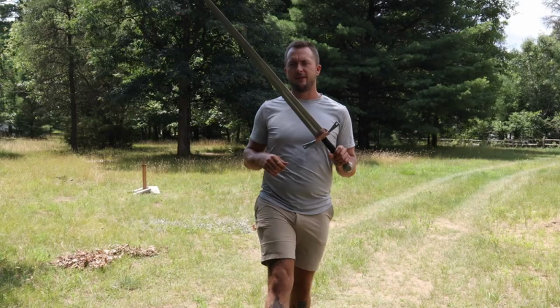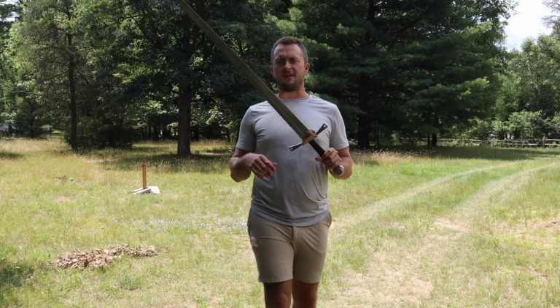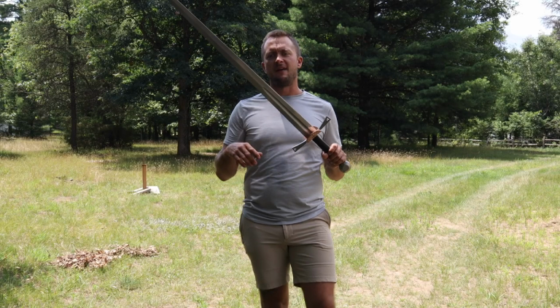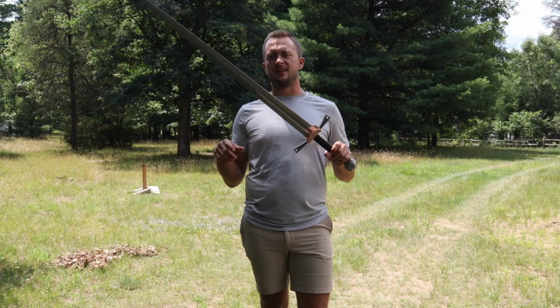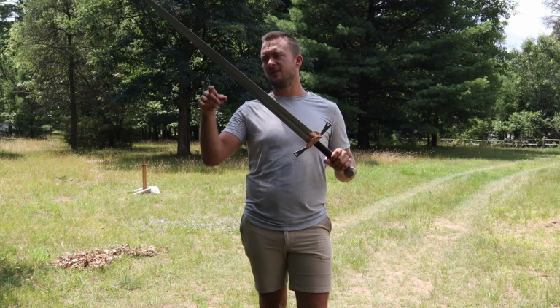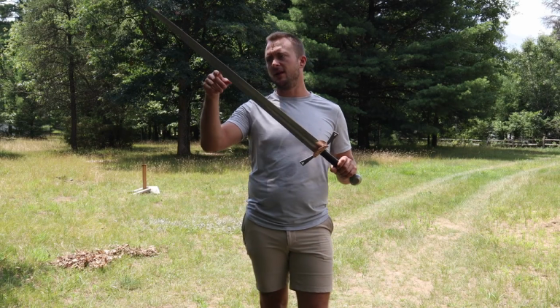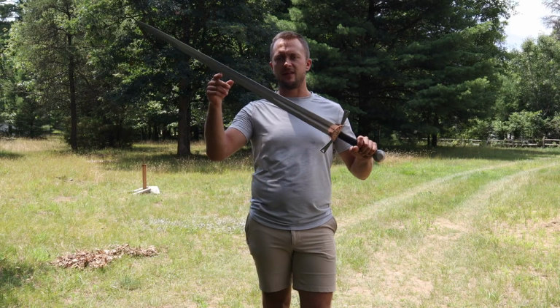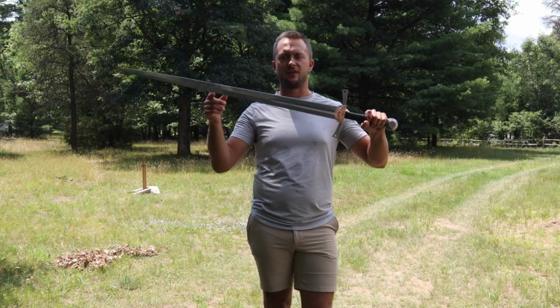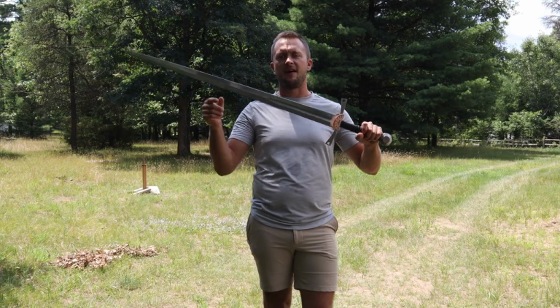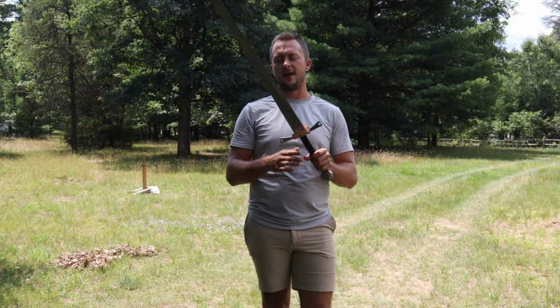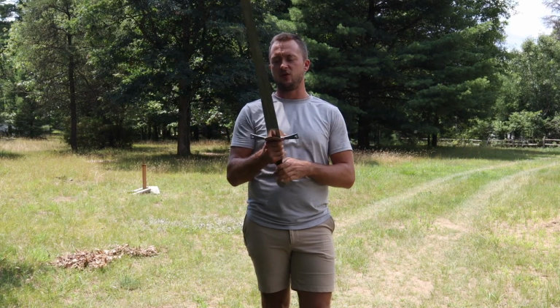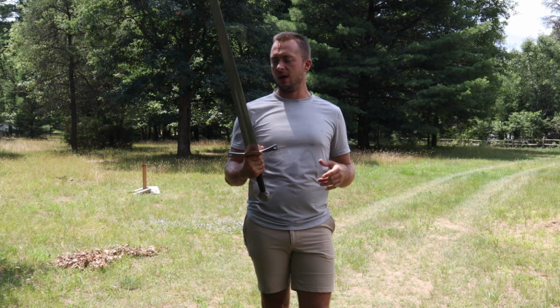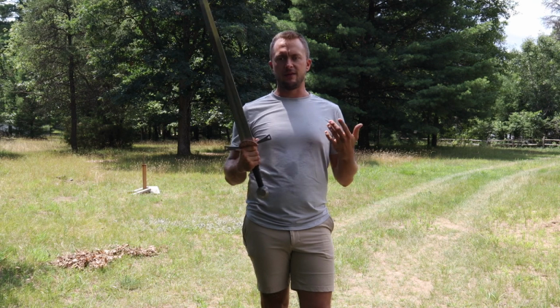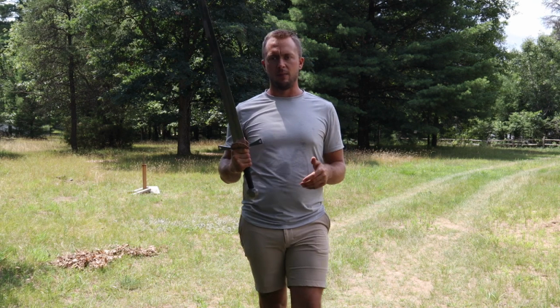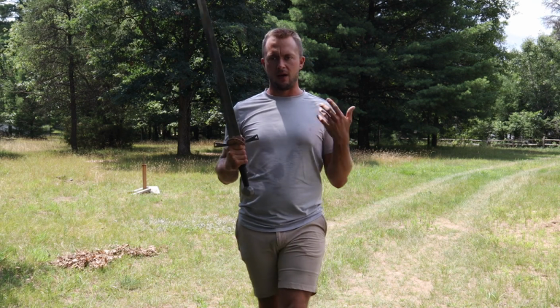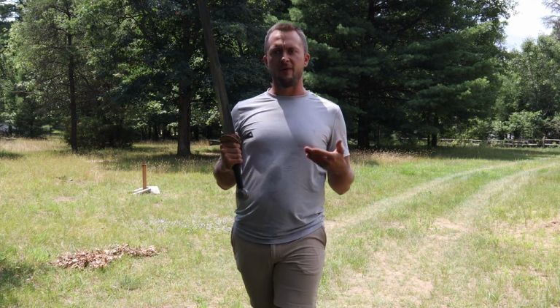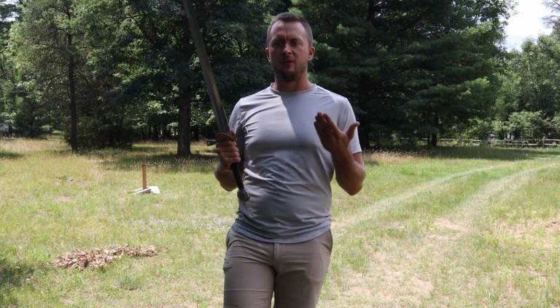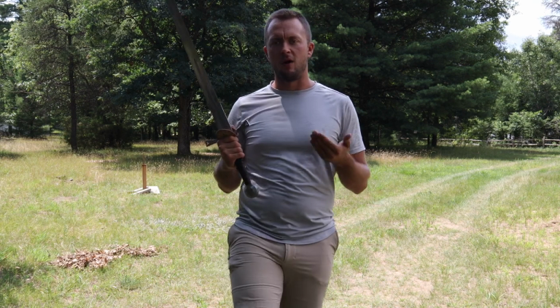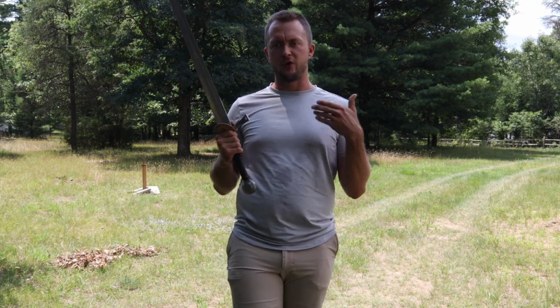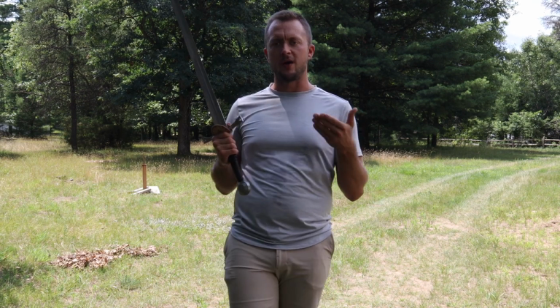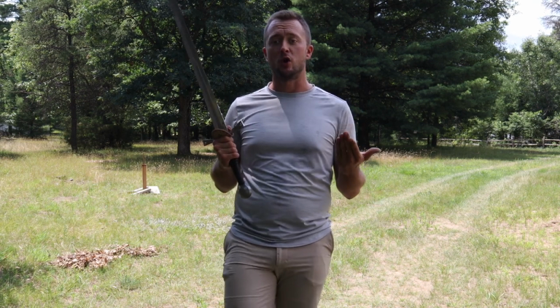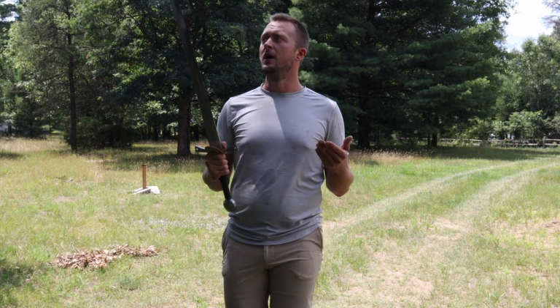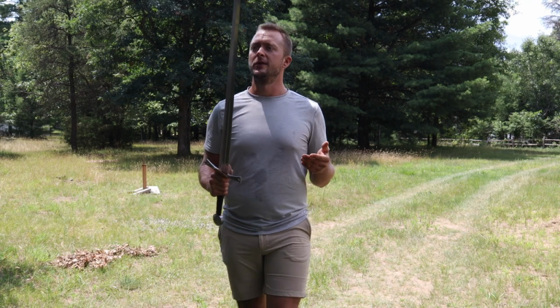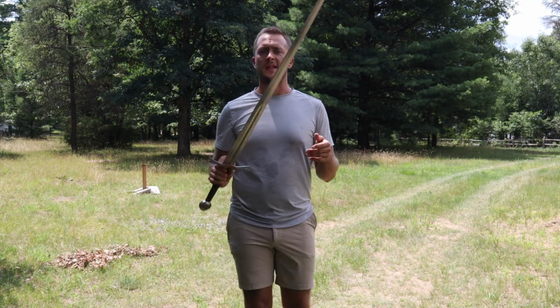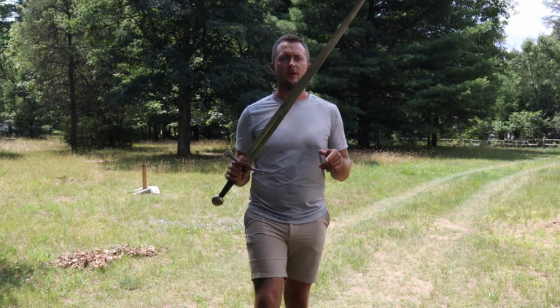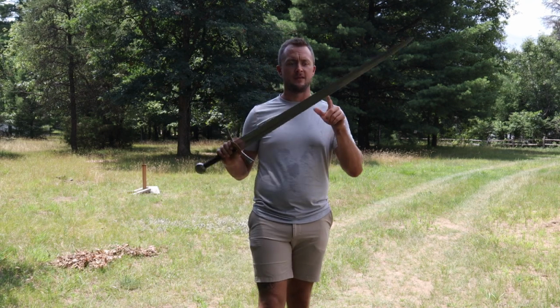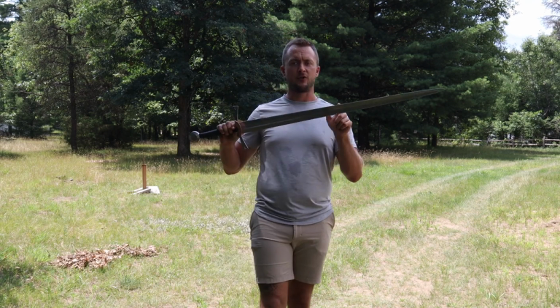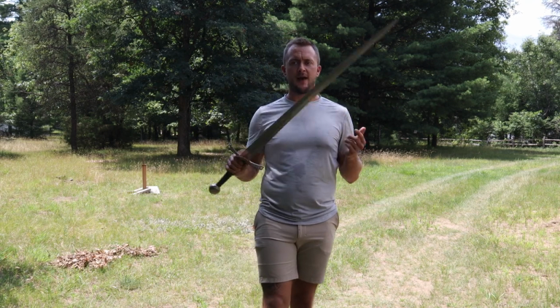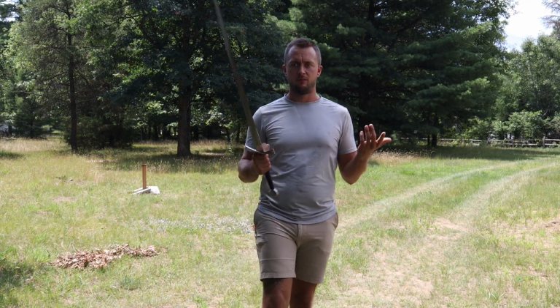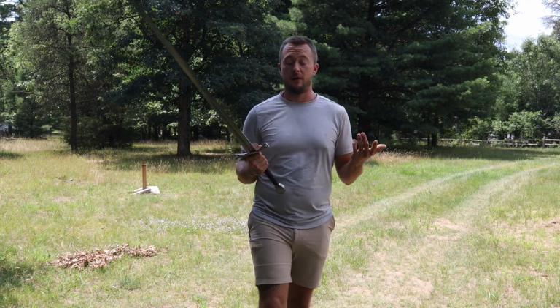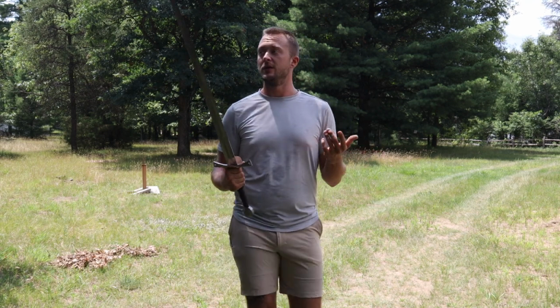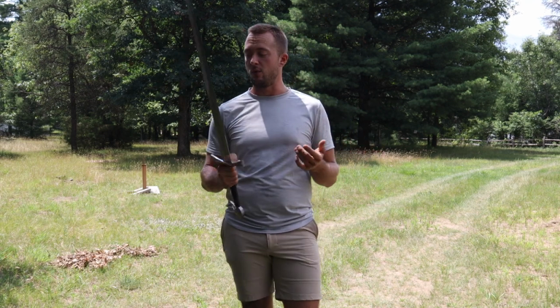This blade is 45 and 5/16ths inches overall. The blade length itself is 35 and a half inches. These come from the factory from Balar Arms to us unsharpened, but this one has been given a double edge as it primarily would have been used anyway.